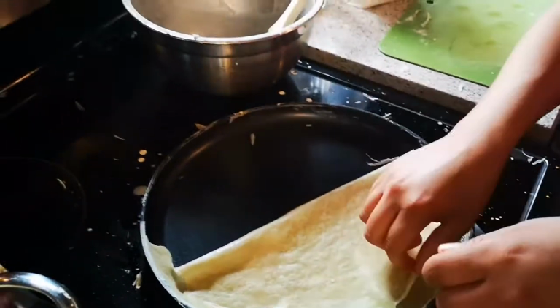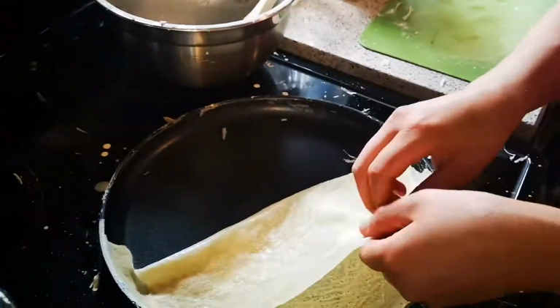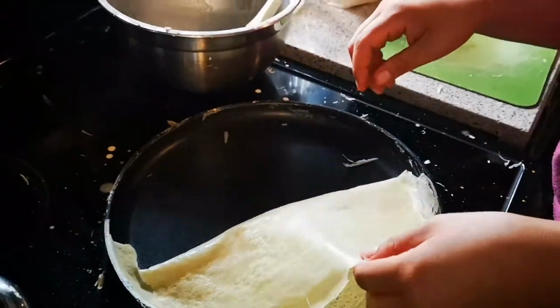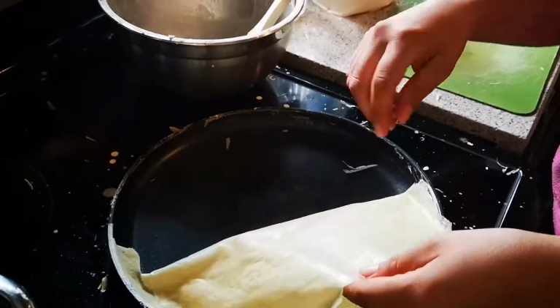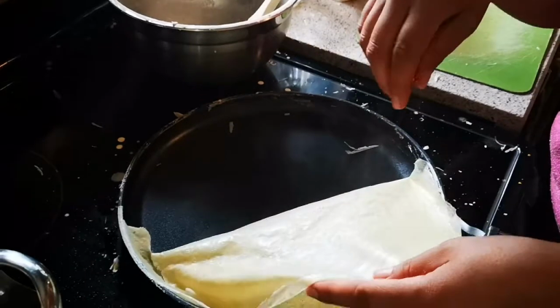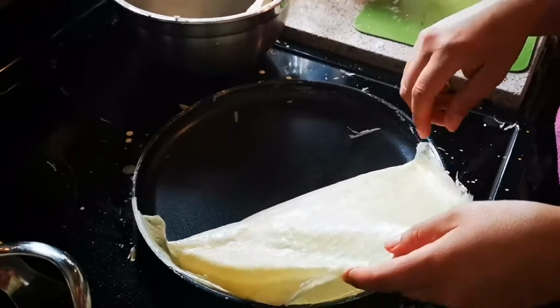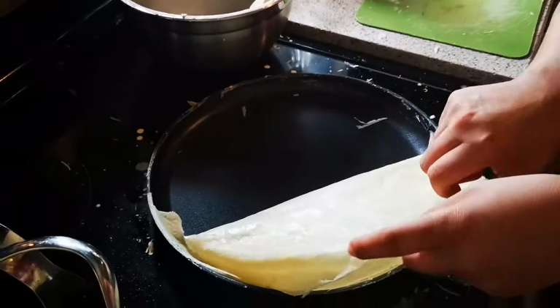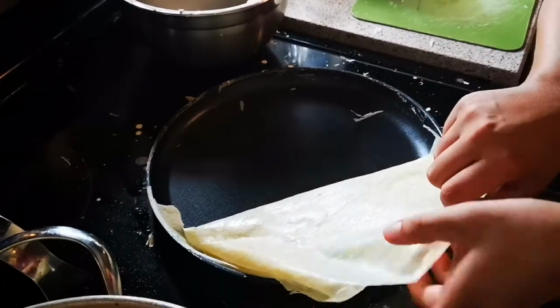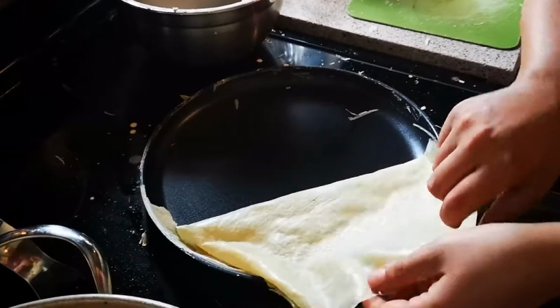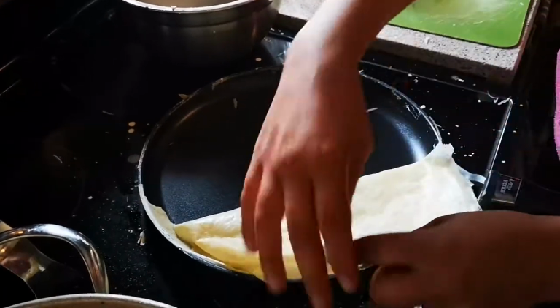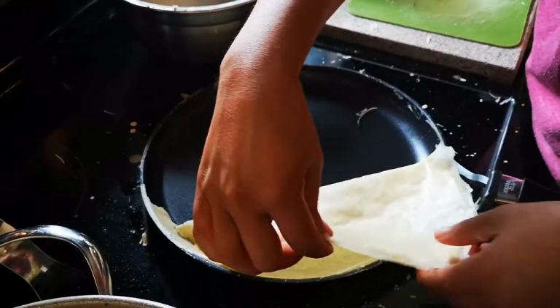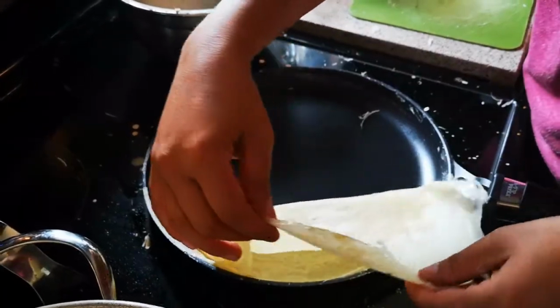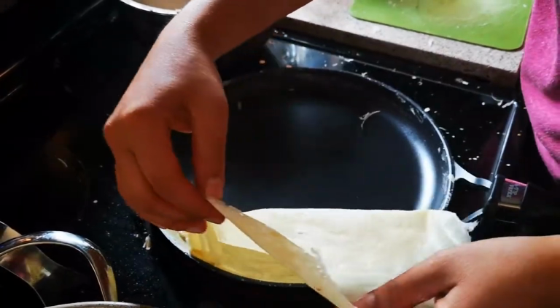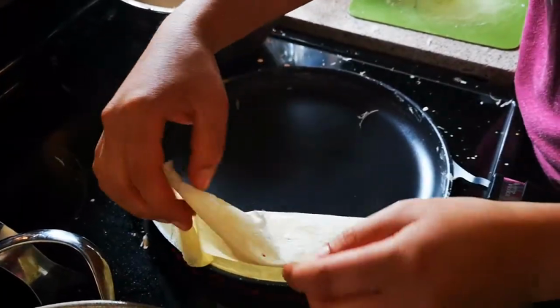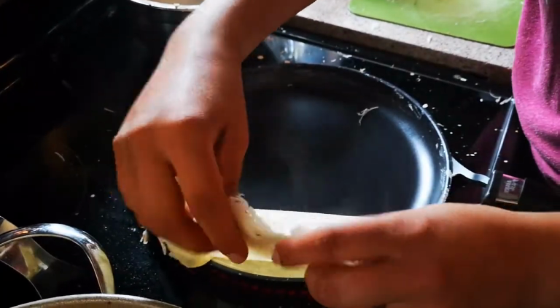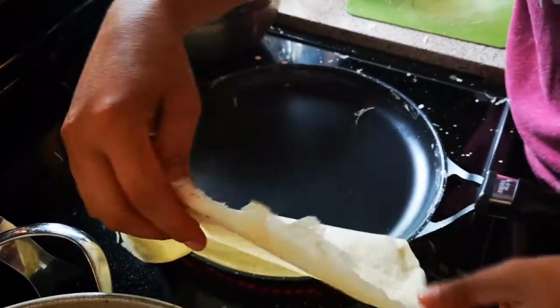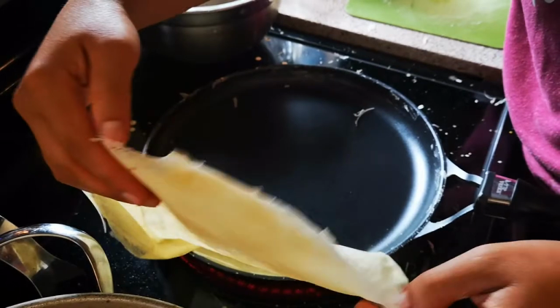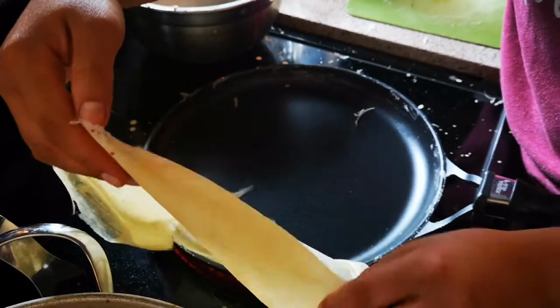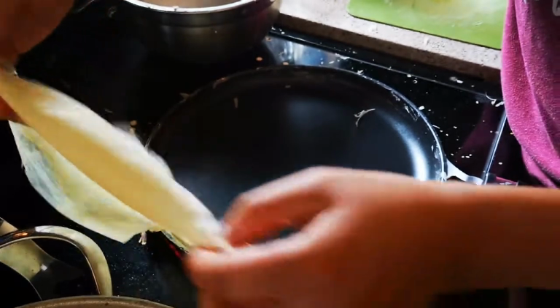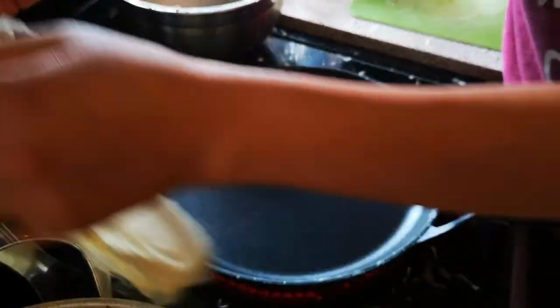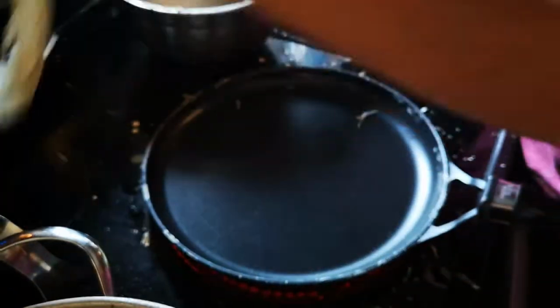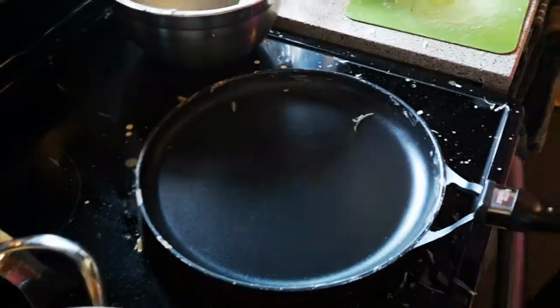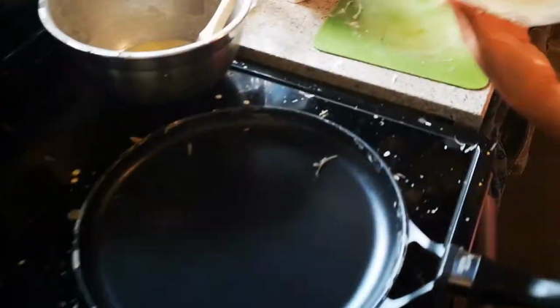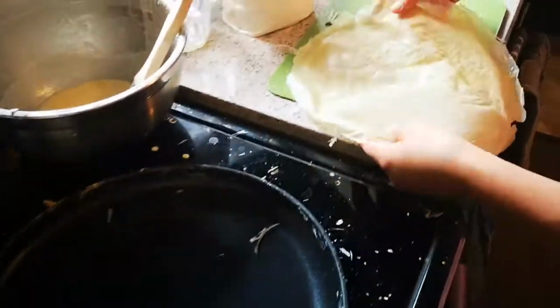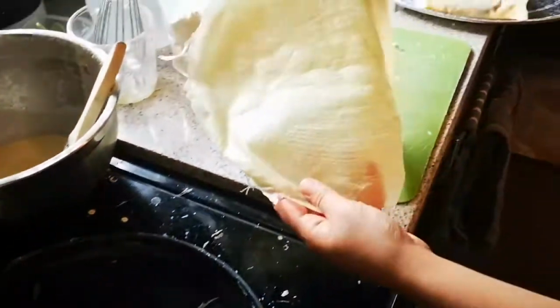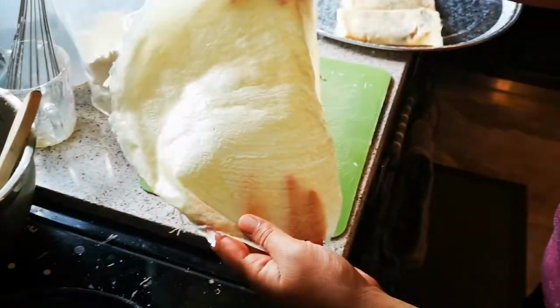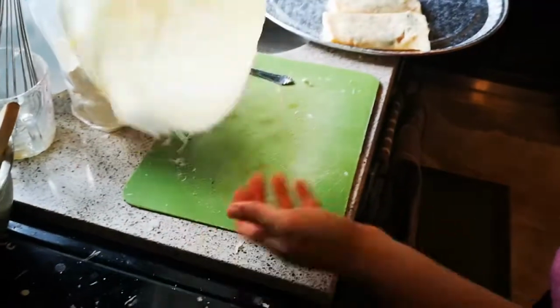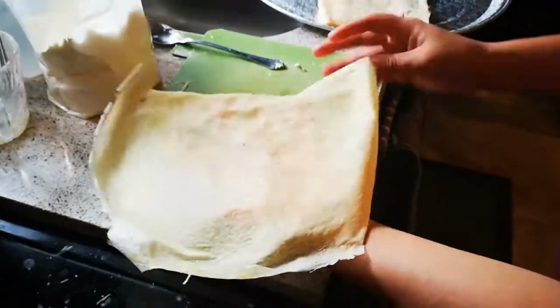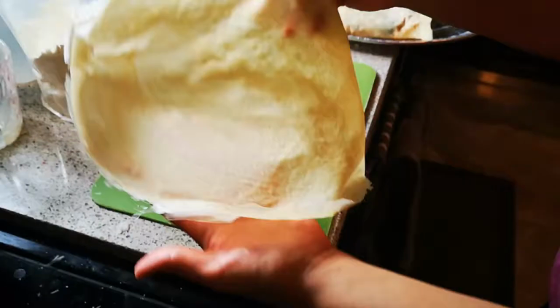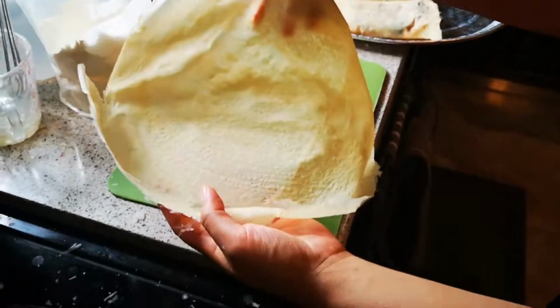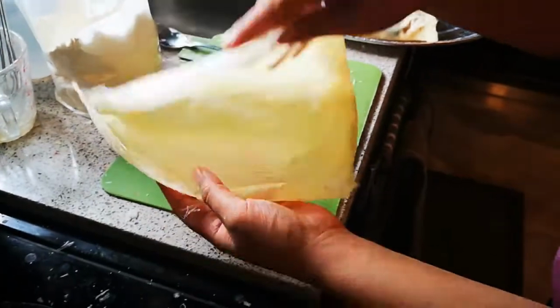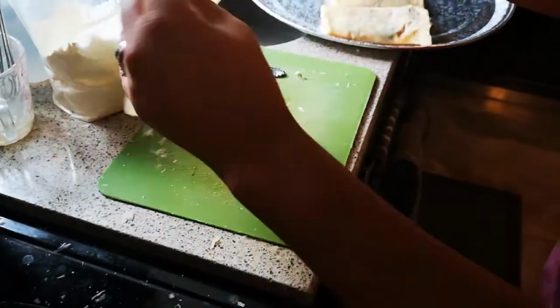This is how I make my spanakopita, my tiropita, Greek recipes — or you can use this as a sandwich, as a wrap. You can add salad to it, anything you want. So here it is, guys: my homemade phyllo.